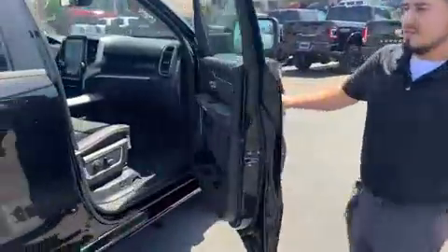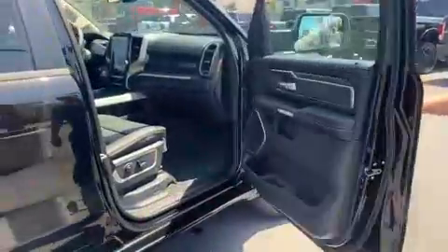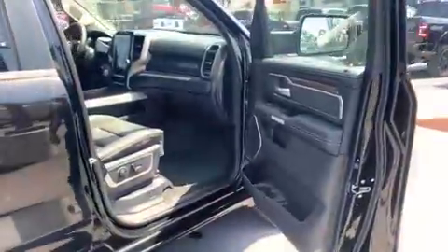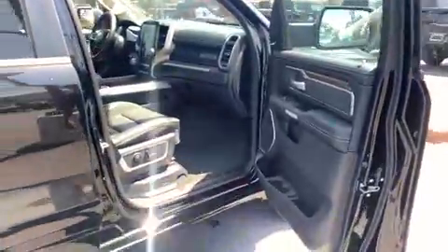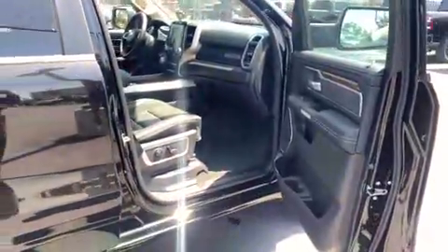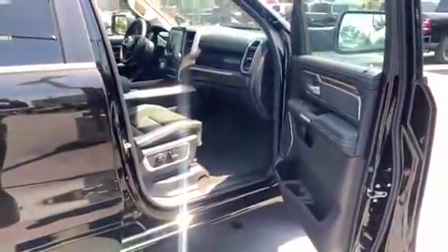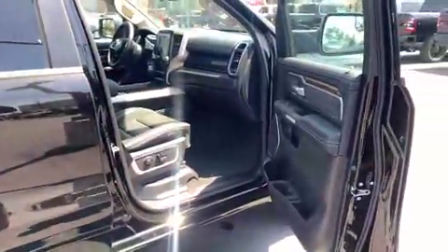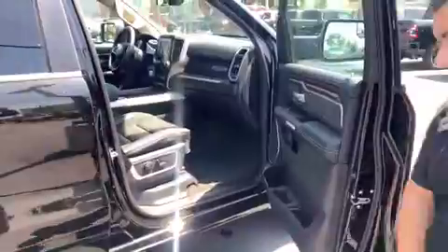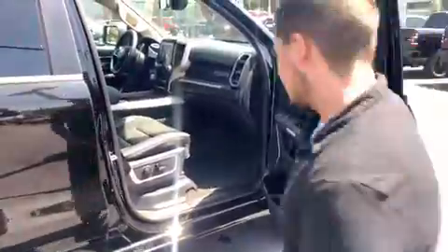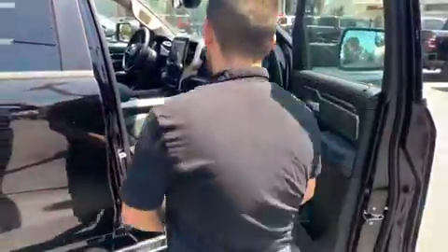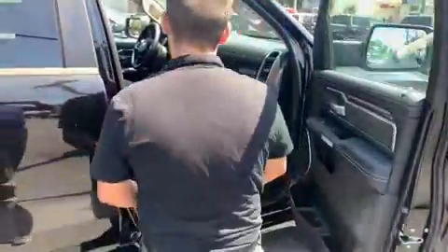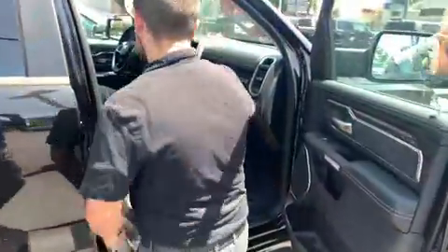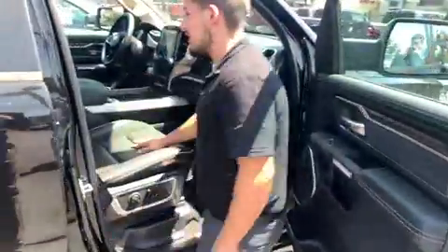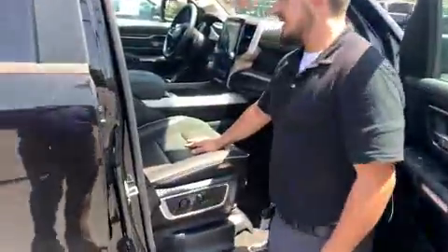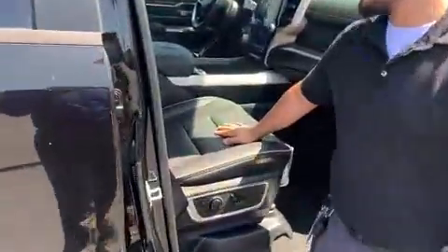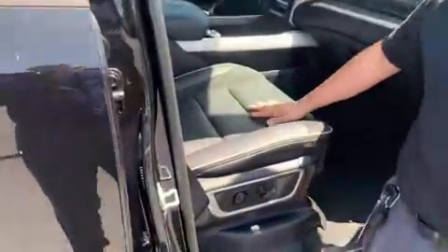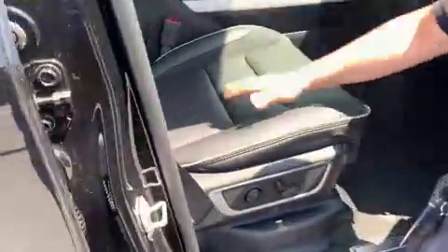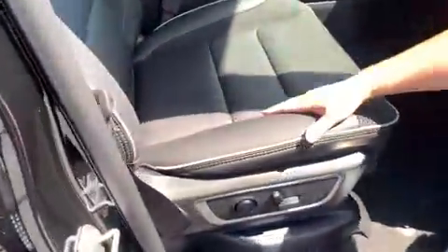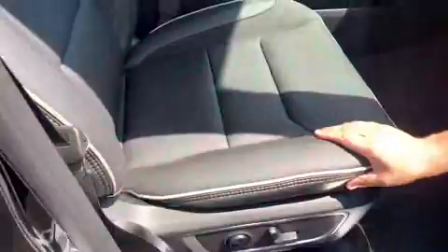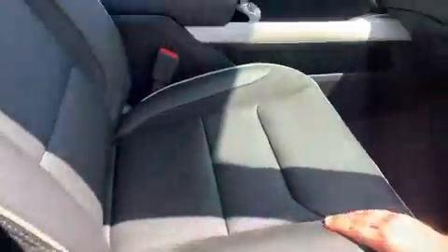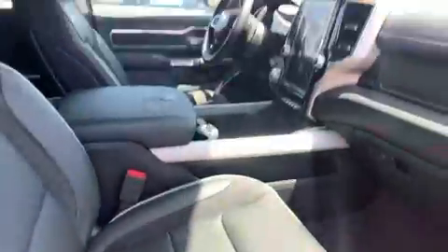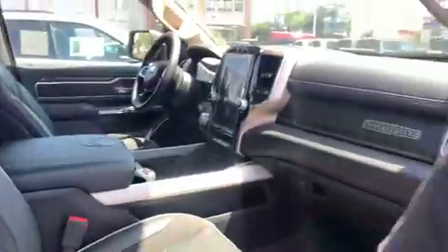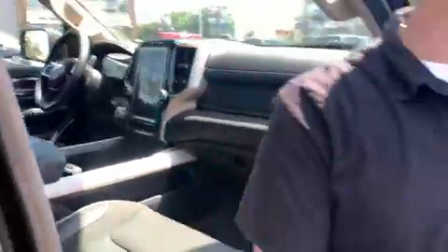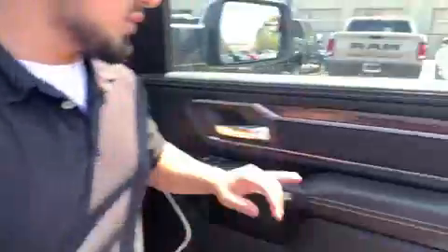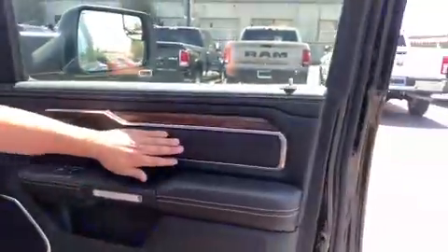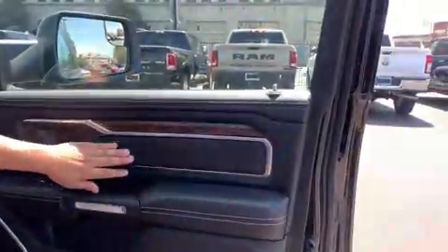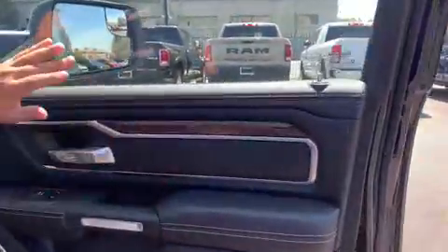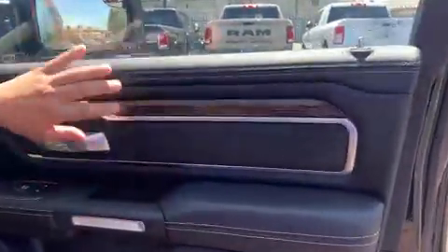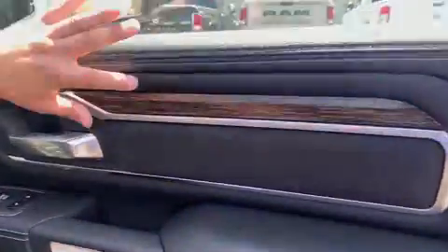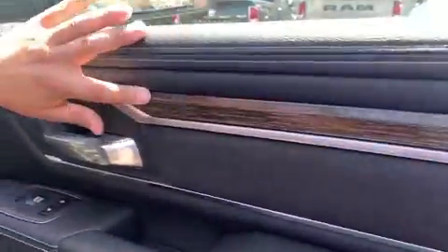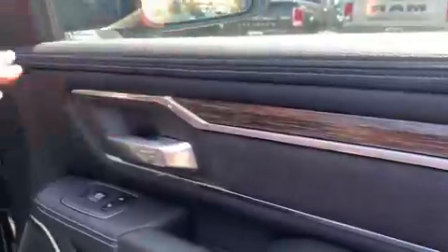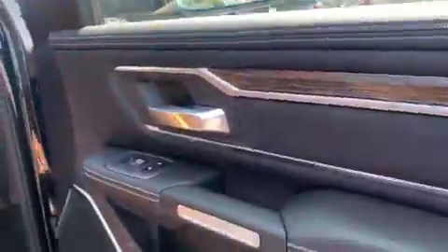Going into the interior of this vehicle, we do have leather seats wrapped in an Alcantara finish. Also on the door trims, you do have Alcantara inserts and wood inserts as well.